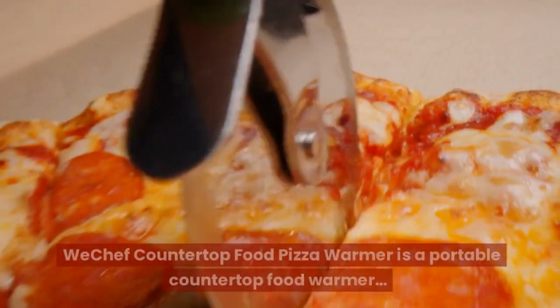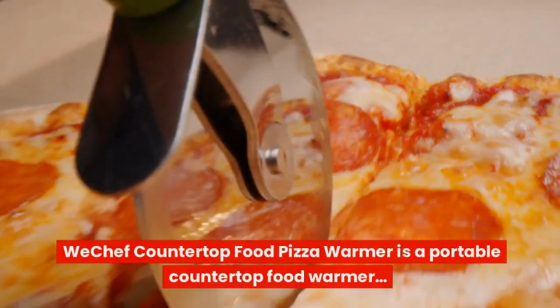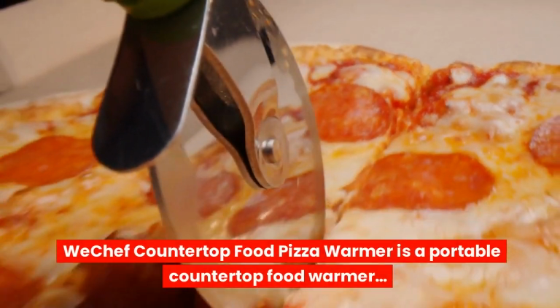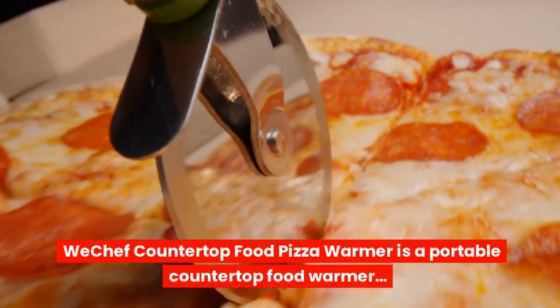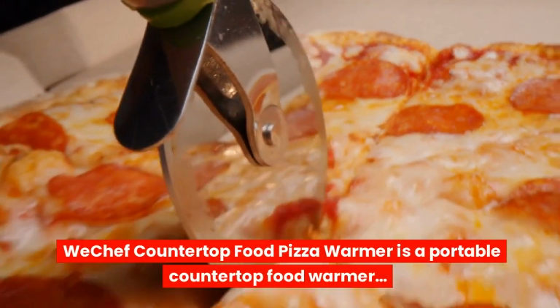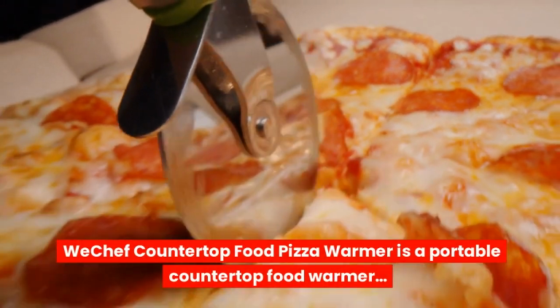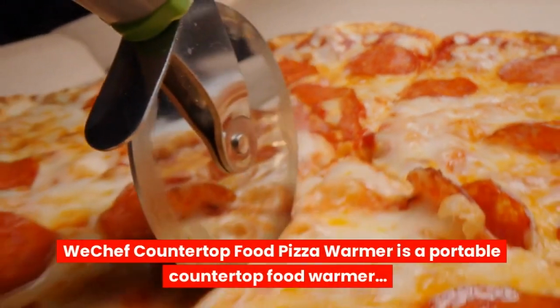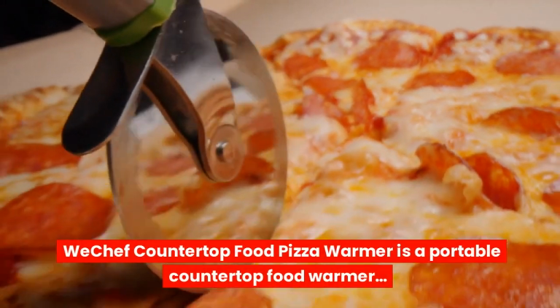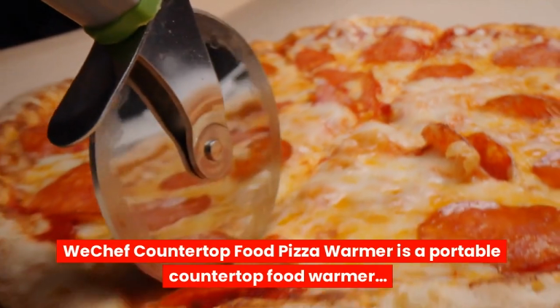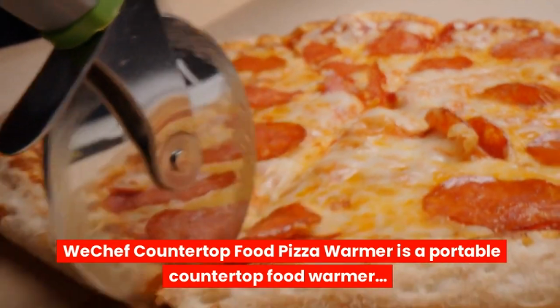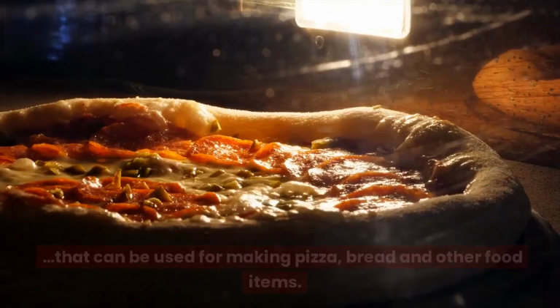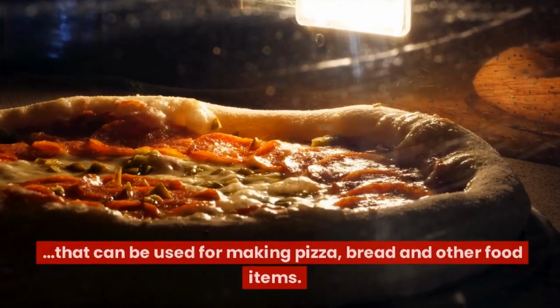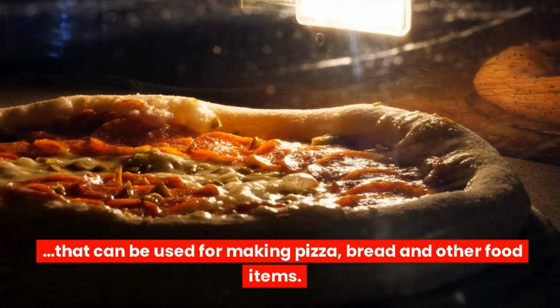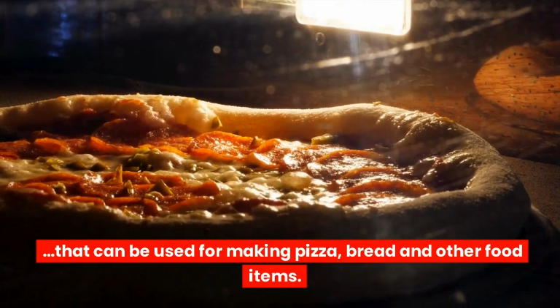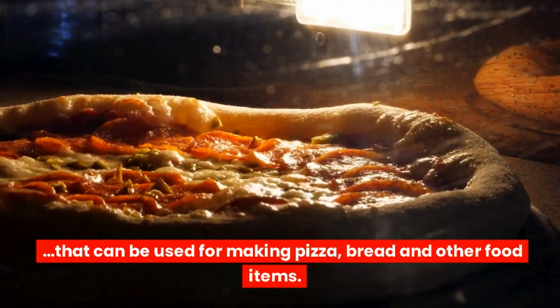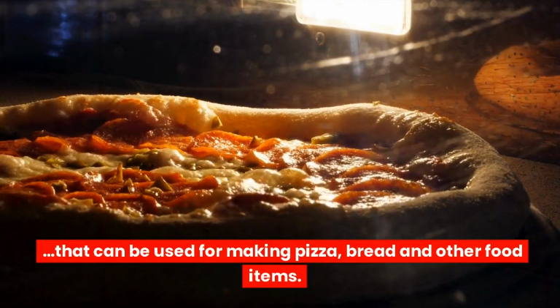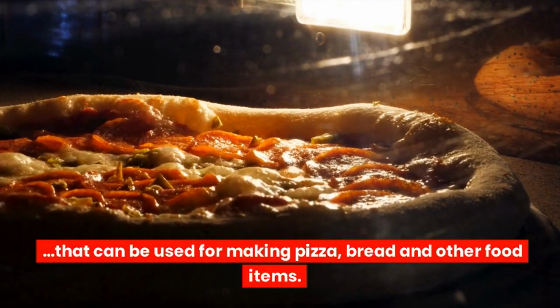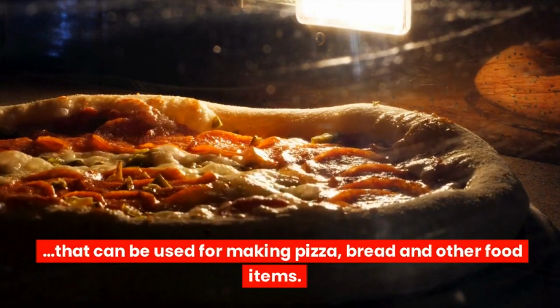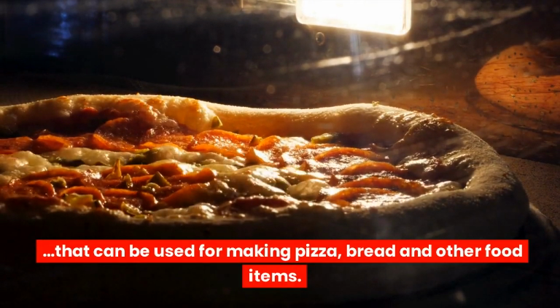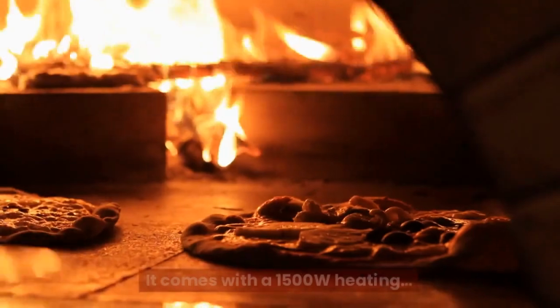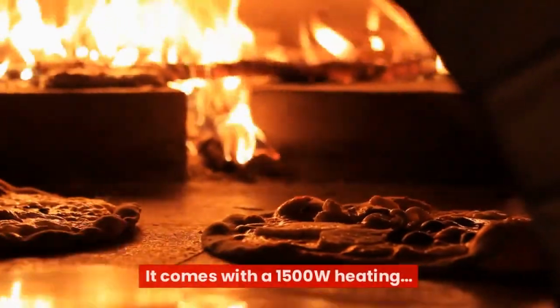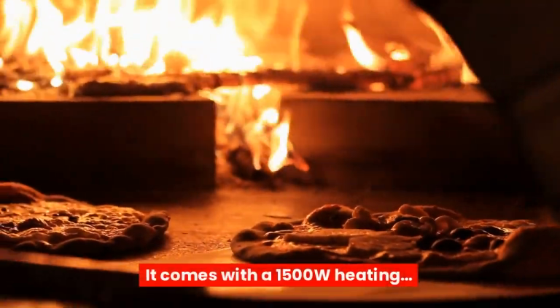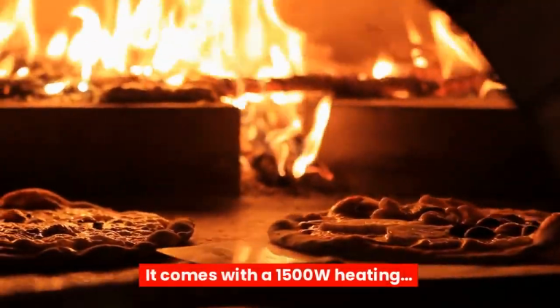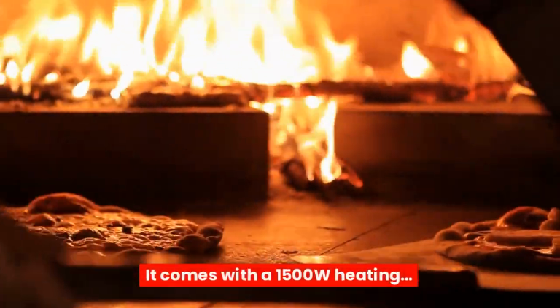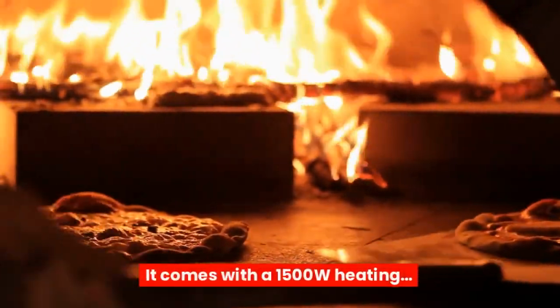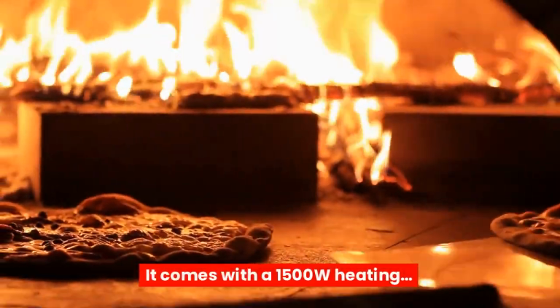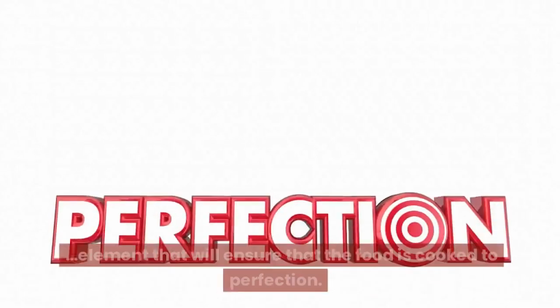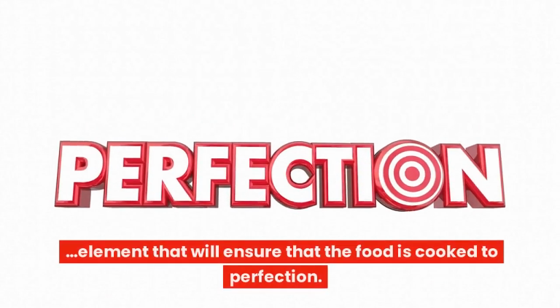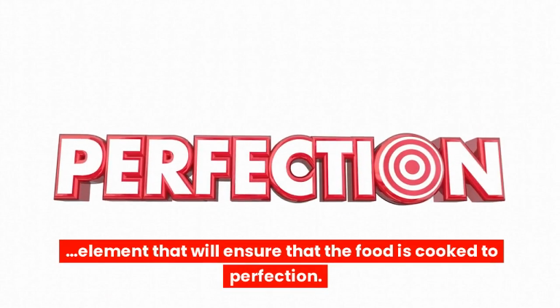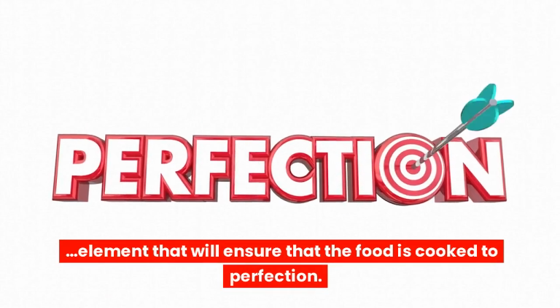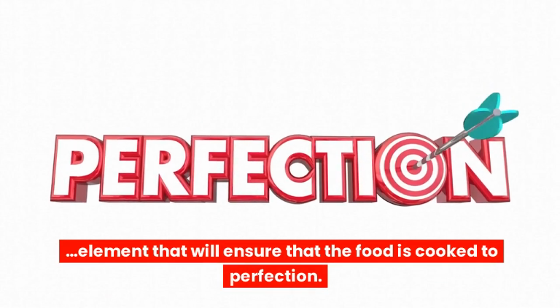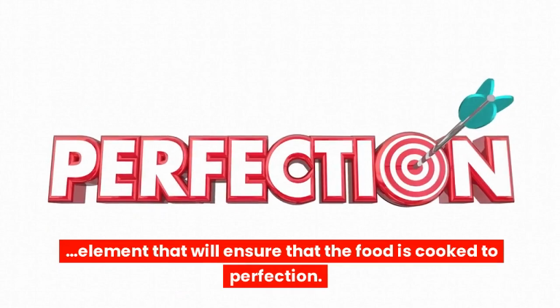The WeChef Countertop Food Pizza Warmer is a portable countertop food warmer that can be used for making pizza, bread, and other food items. It comes with a 1500W heating element that will ensure that the food is cooked to perfection.